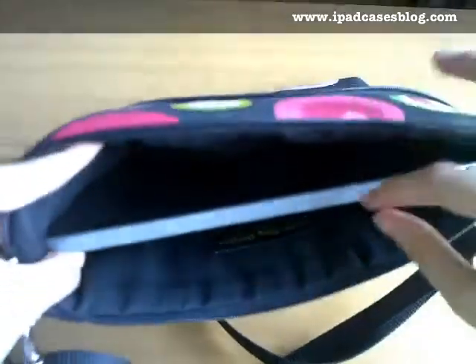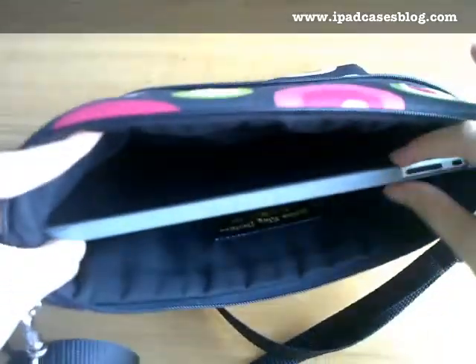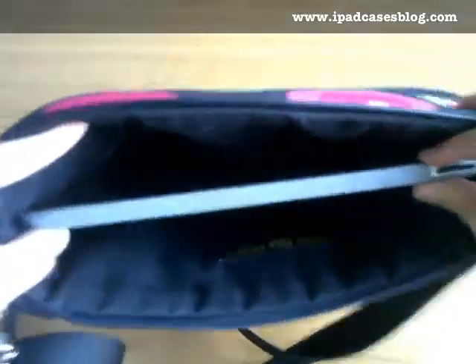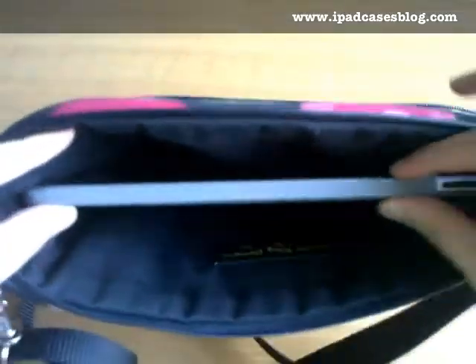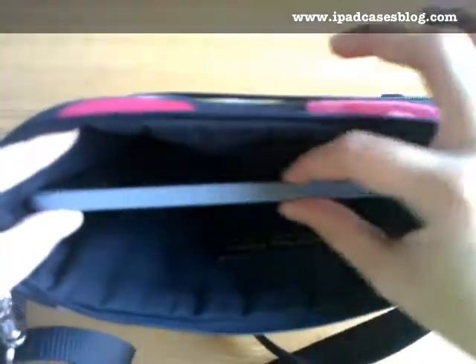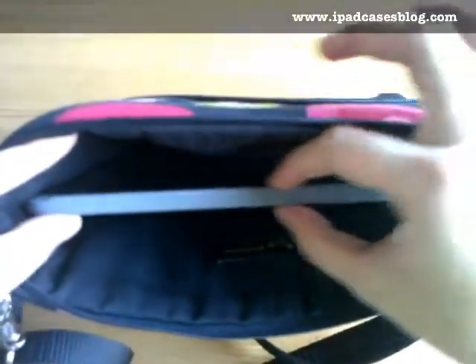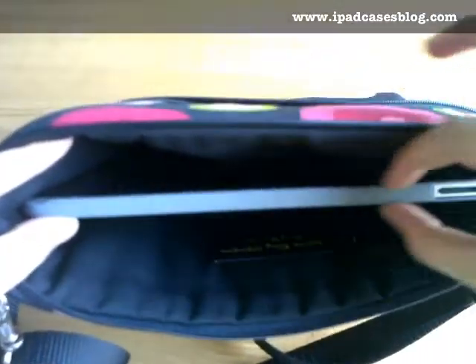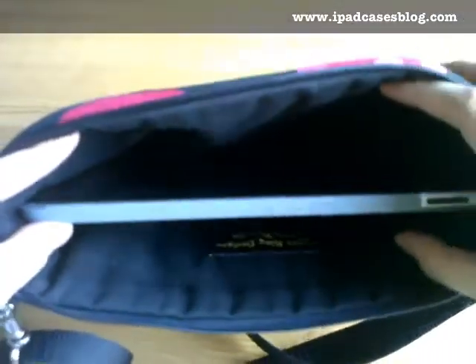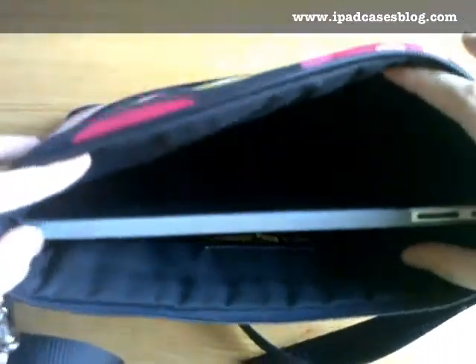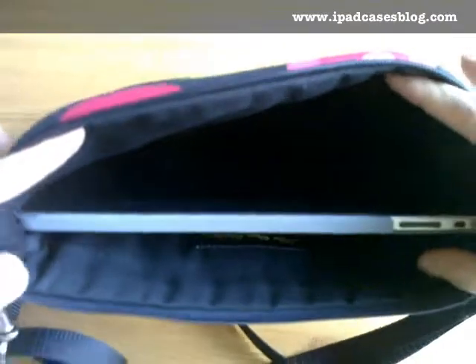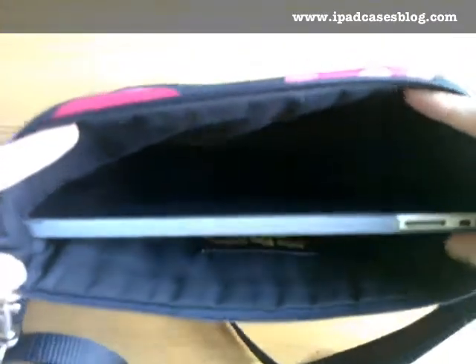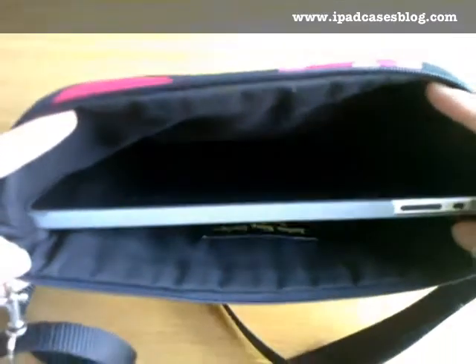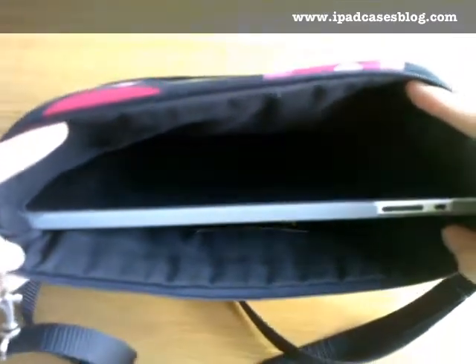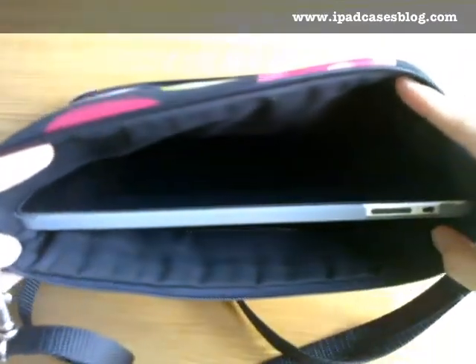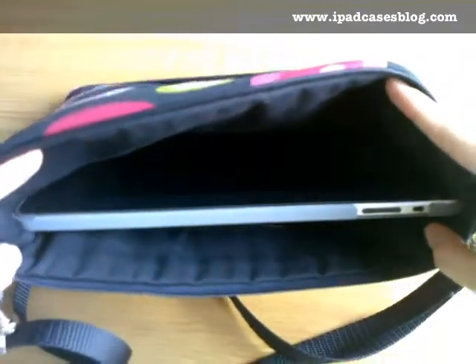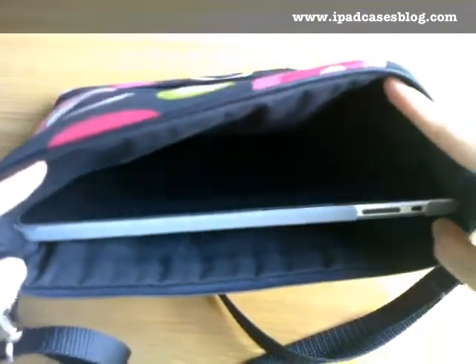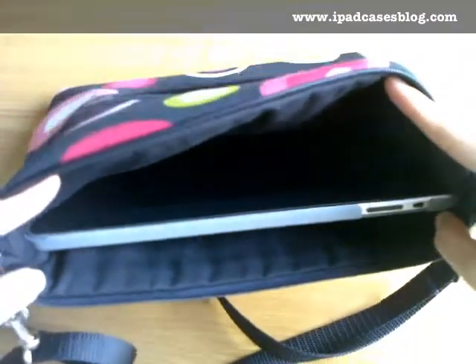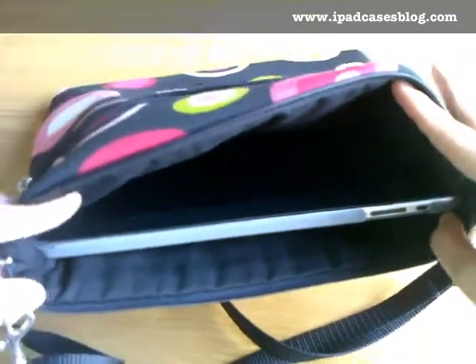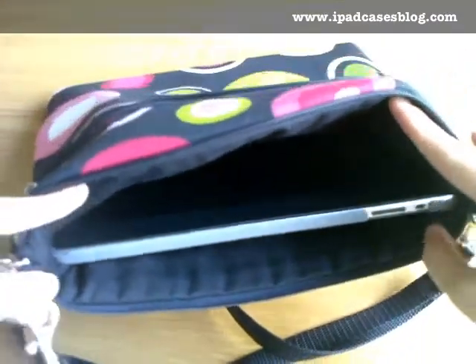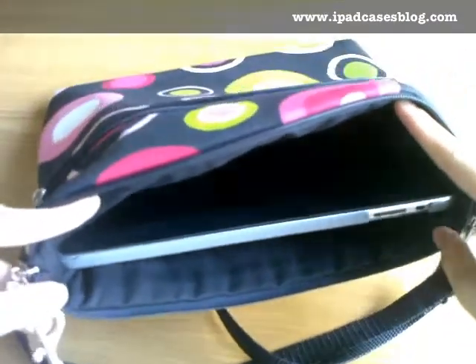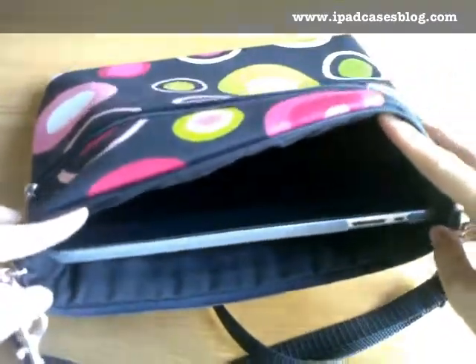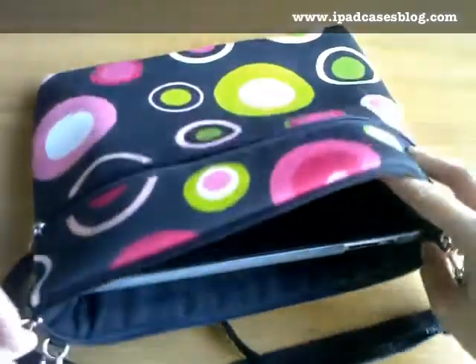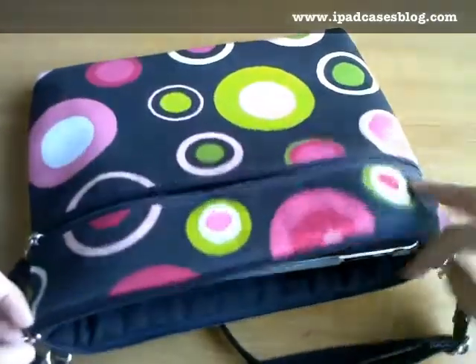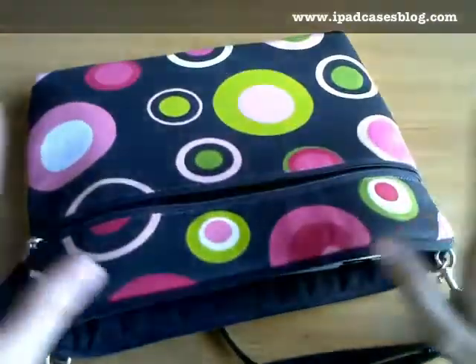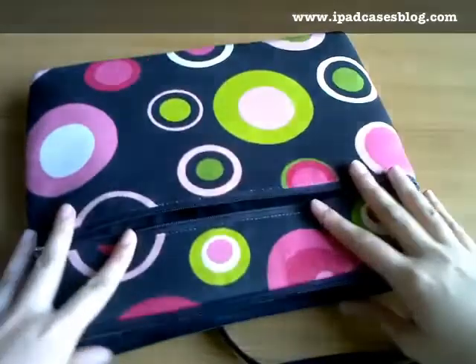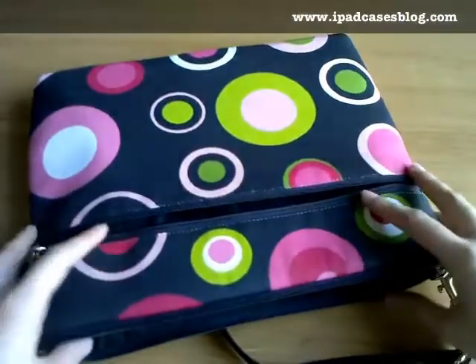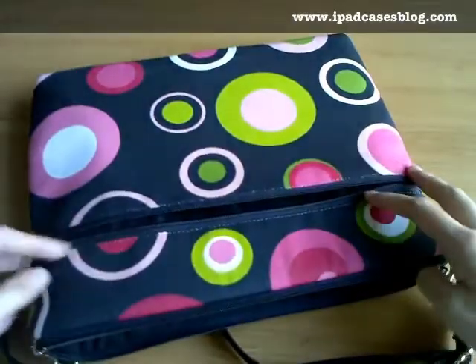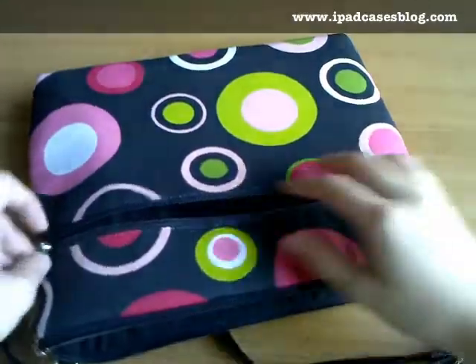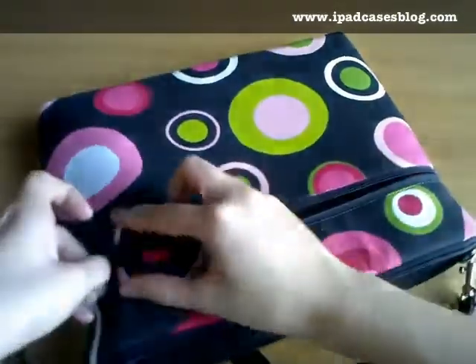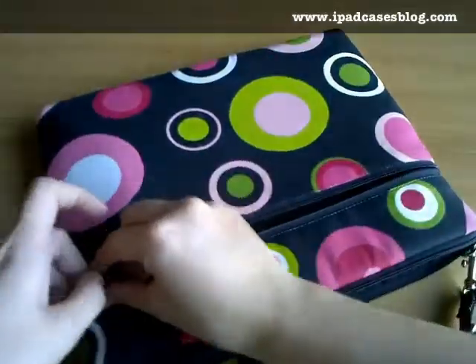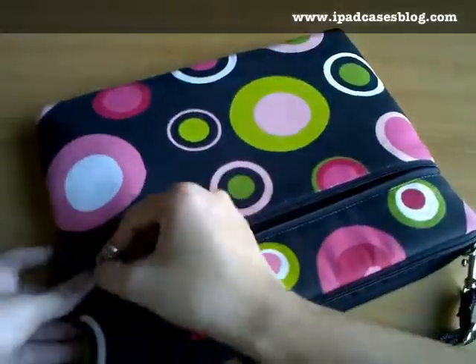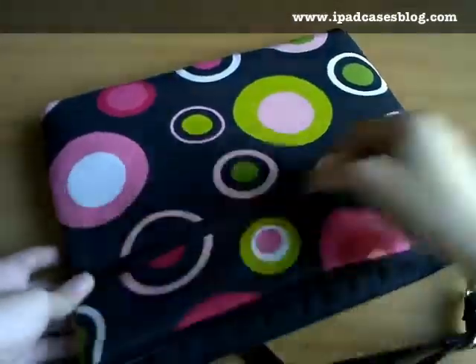It can even accommodate another snap-on case inside — even the thick snap-on ones would be able to fit inside this iPad sleeve bag from Janine King. So that's going to be dual protection for your iPad right there.